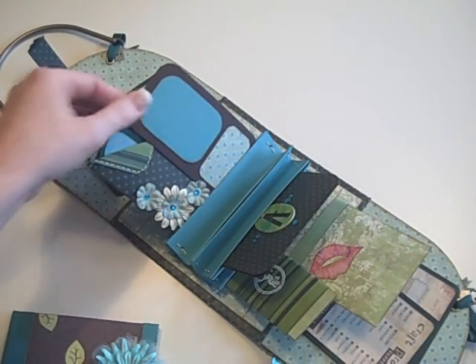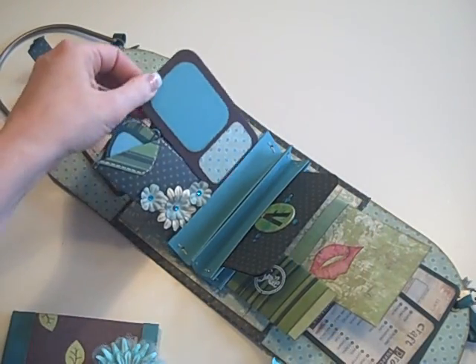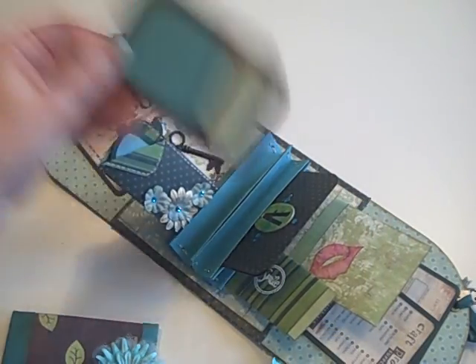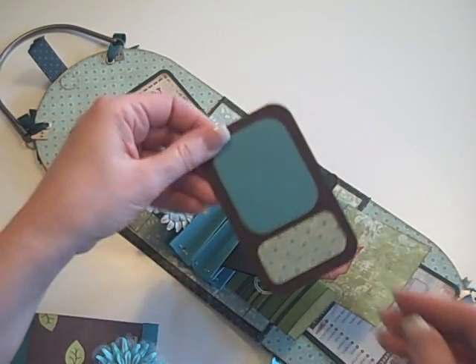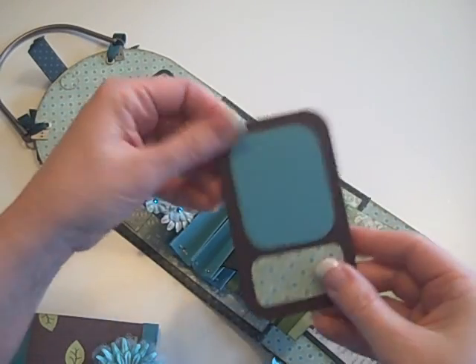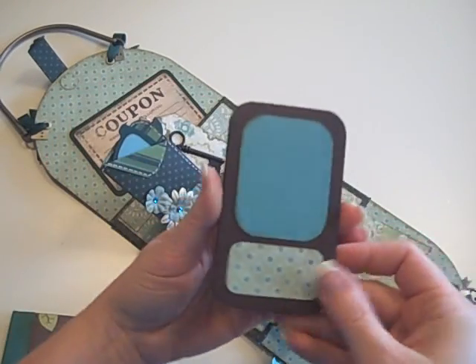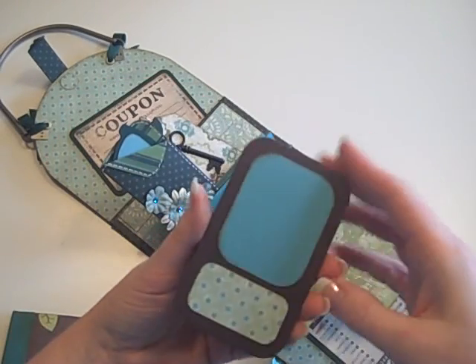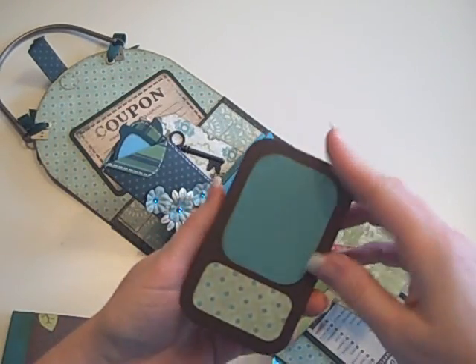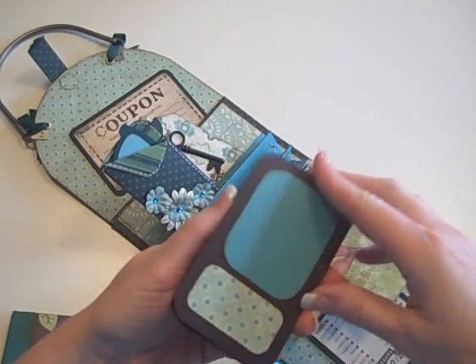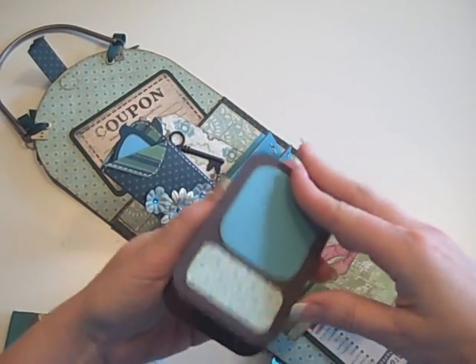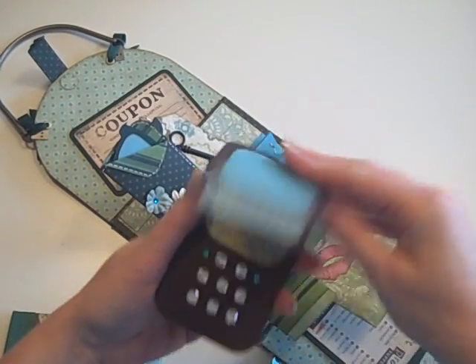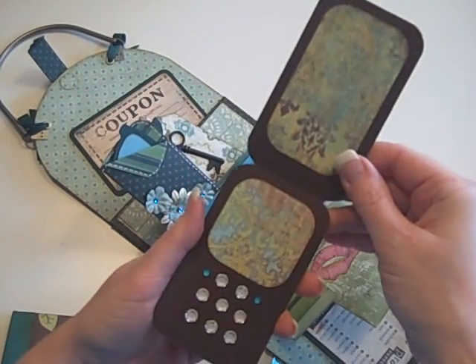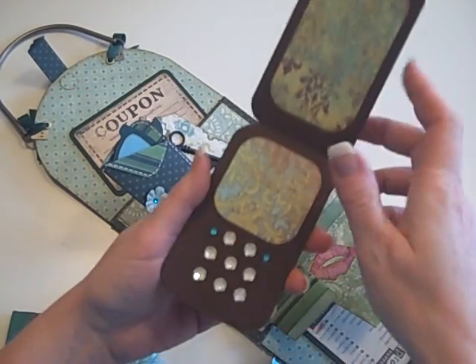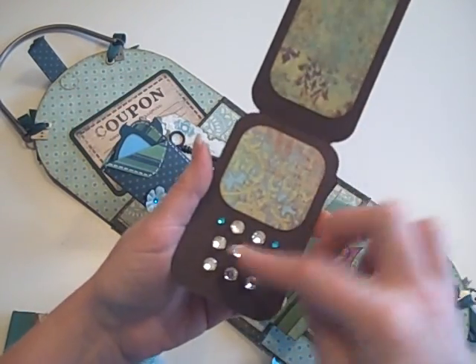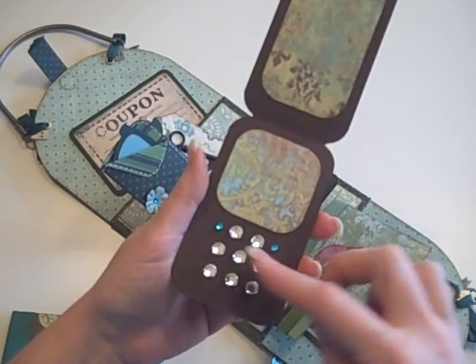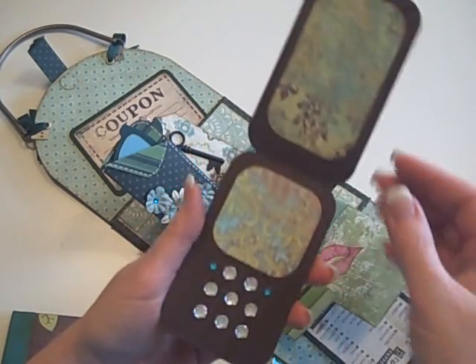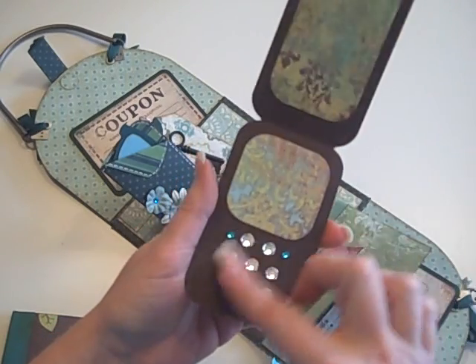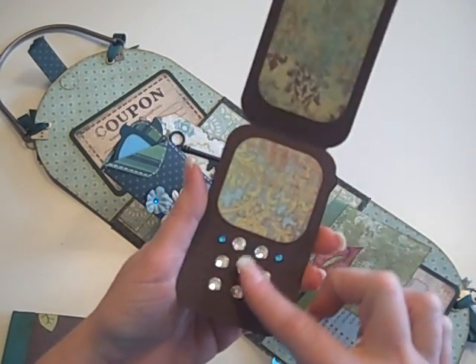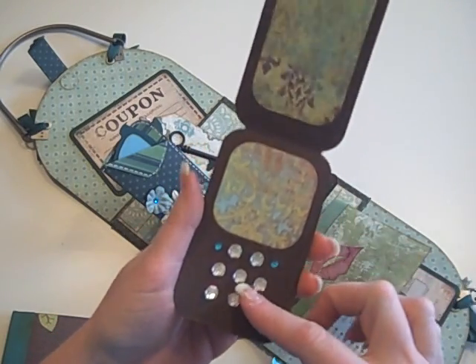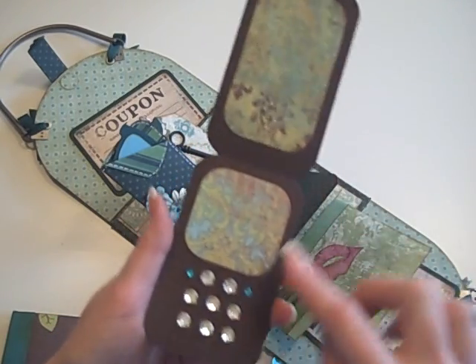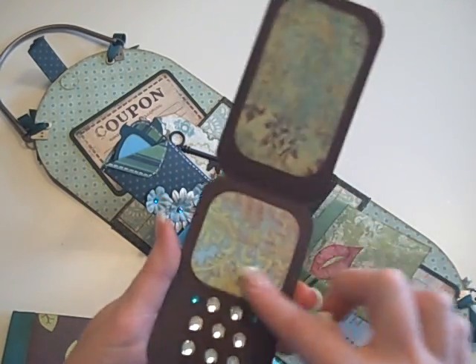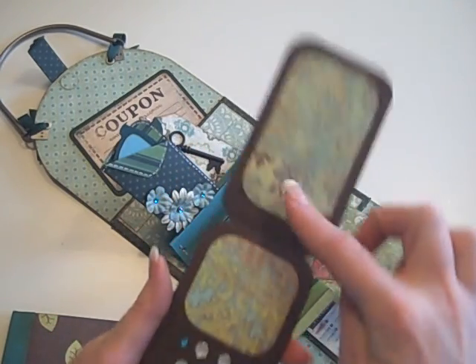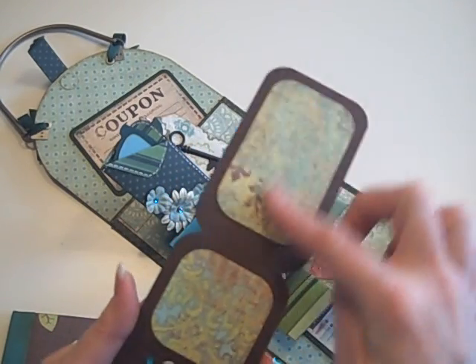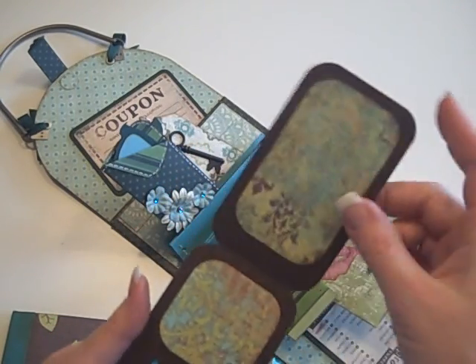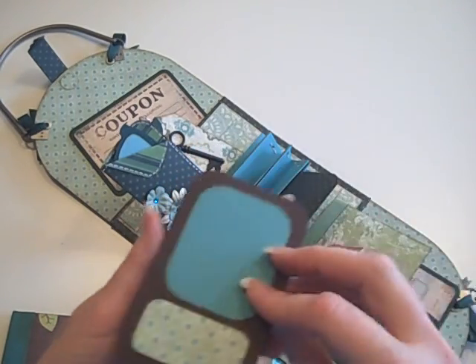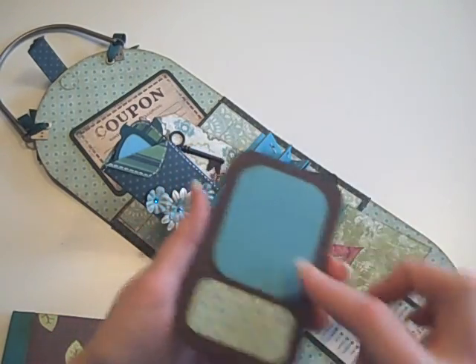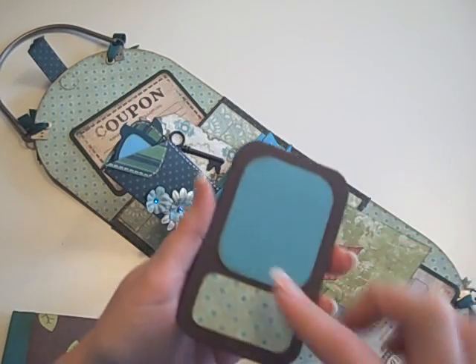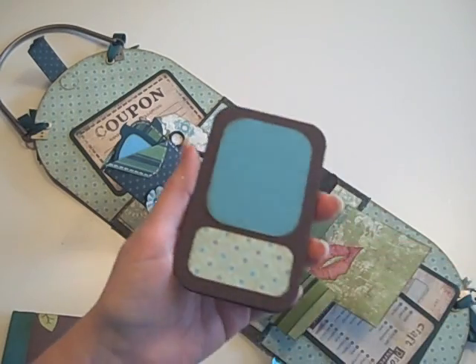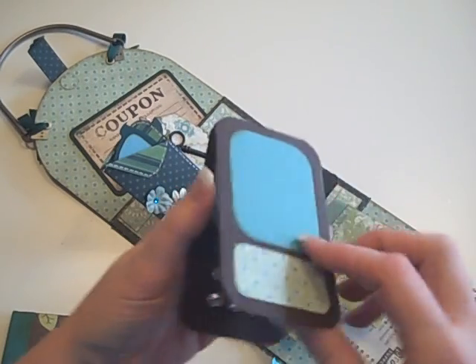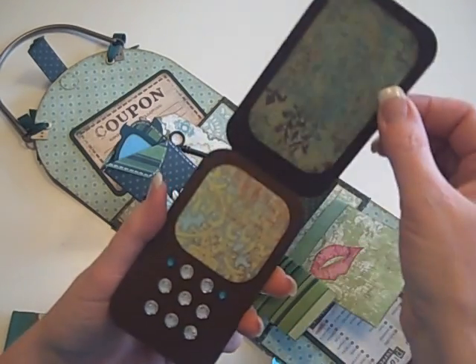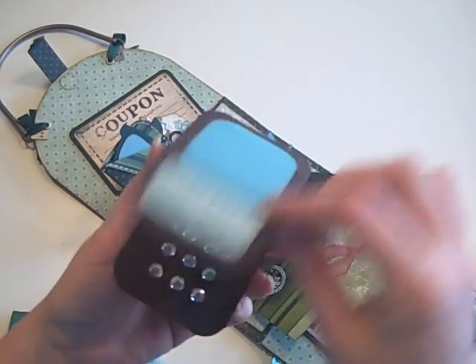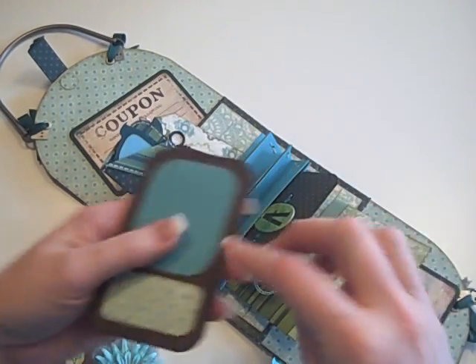What else do we all carry in our purse these days but your cell phone? It's a flip phone, so no texting on this one, but I used bling as the keys. She can put a photo here or some journaling, but that's her flip phone.